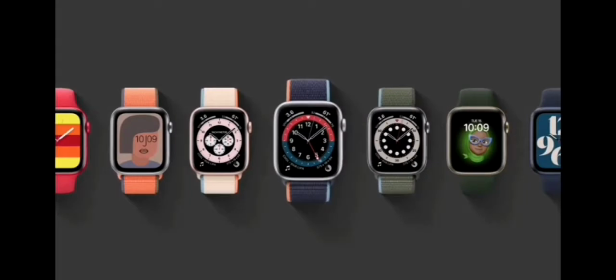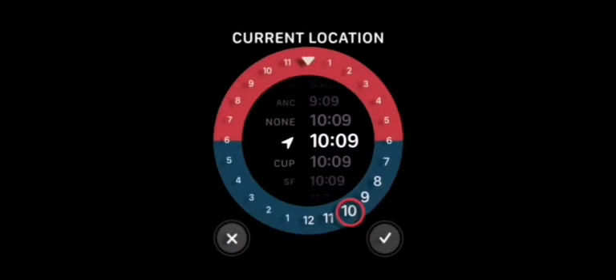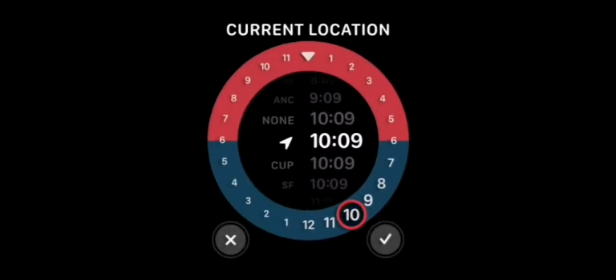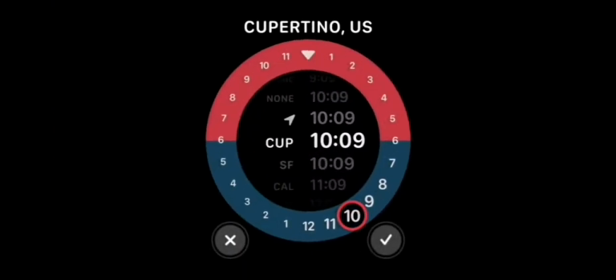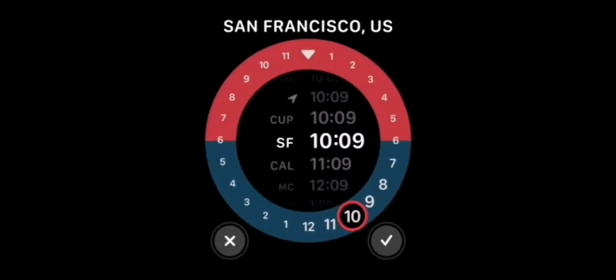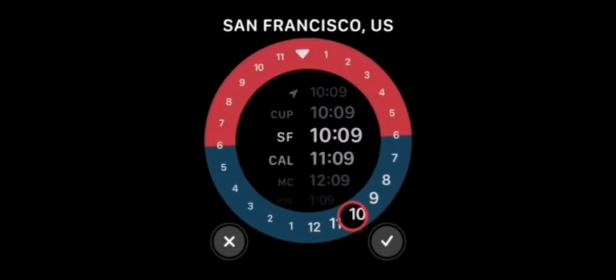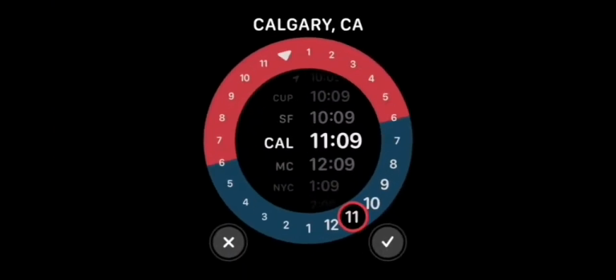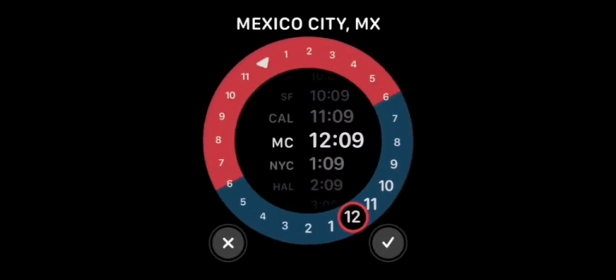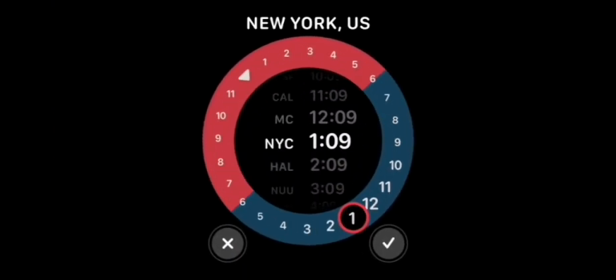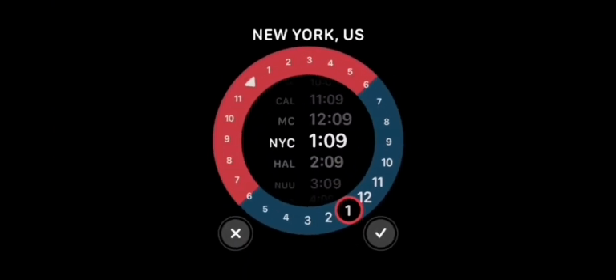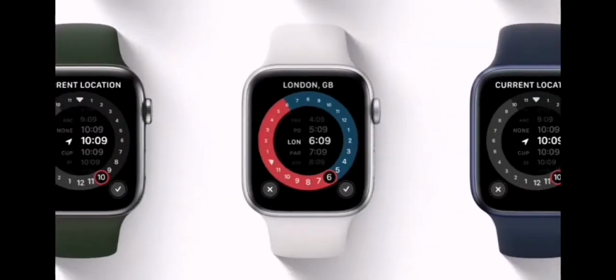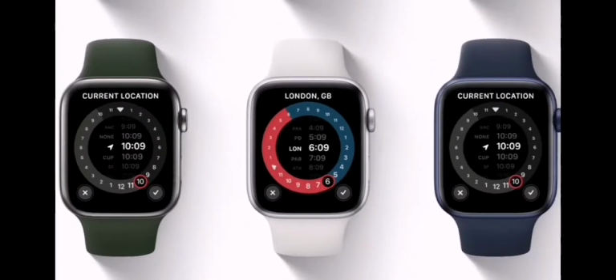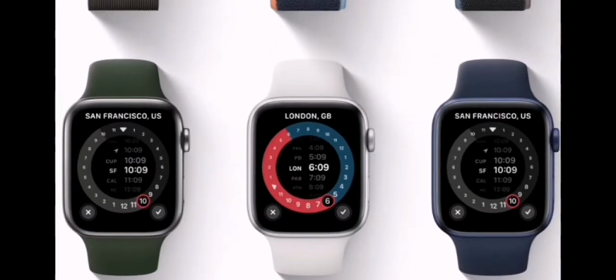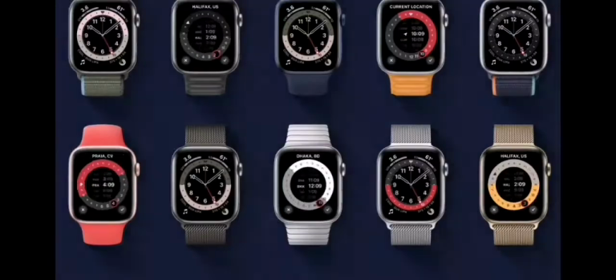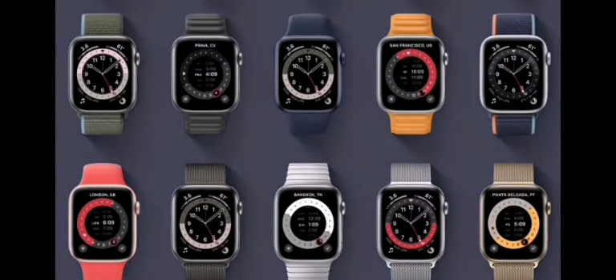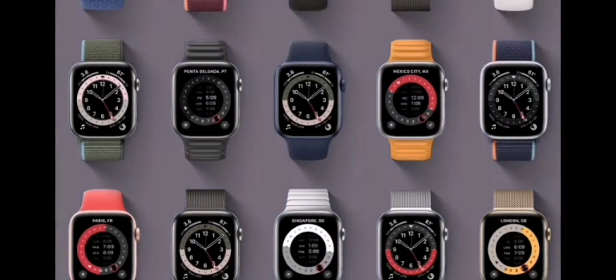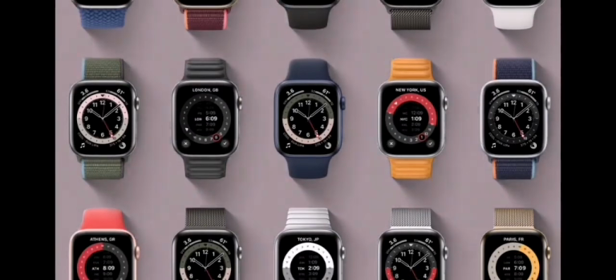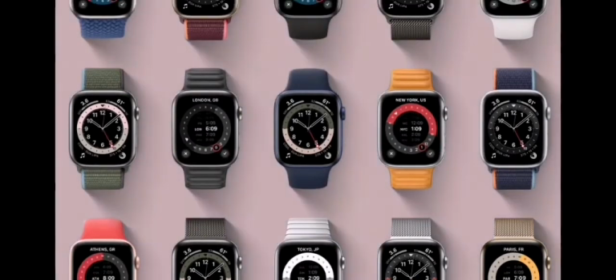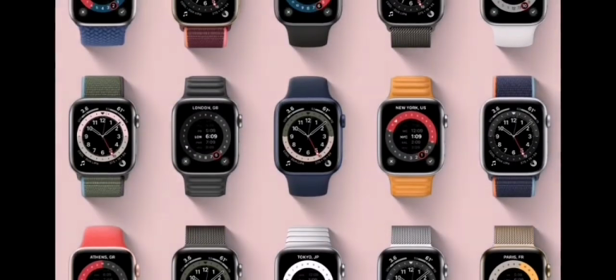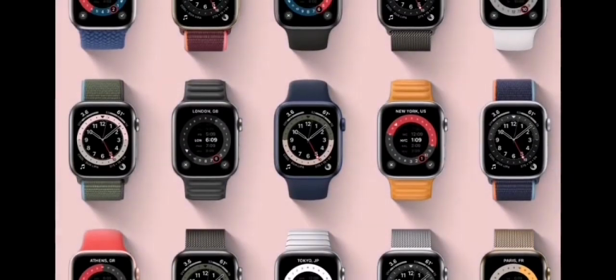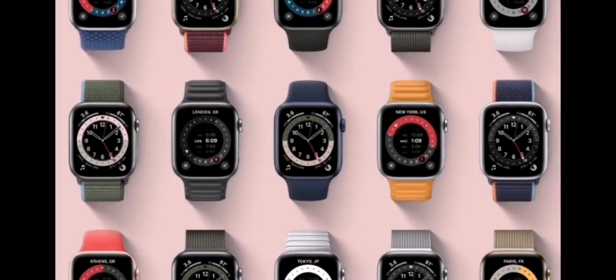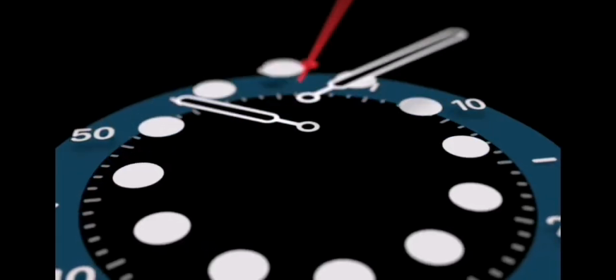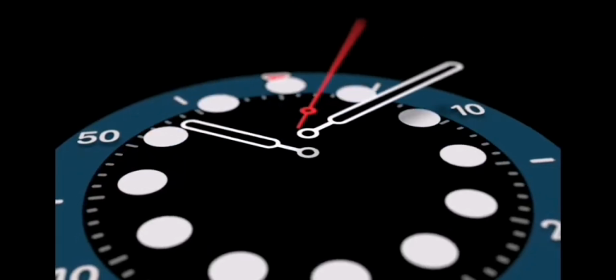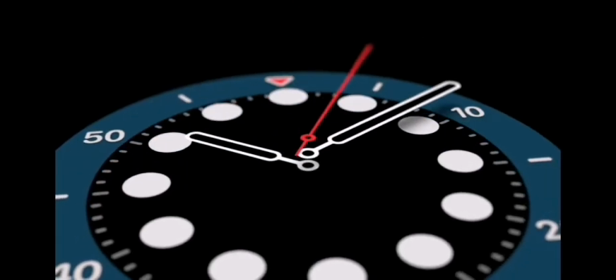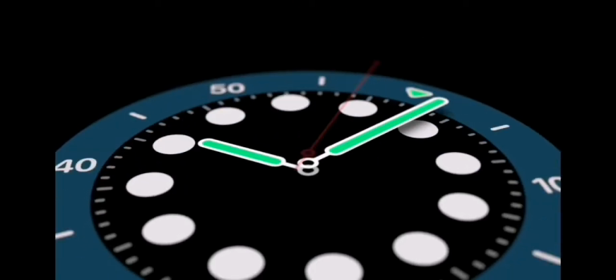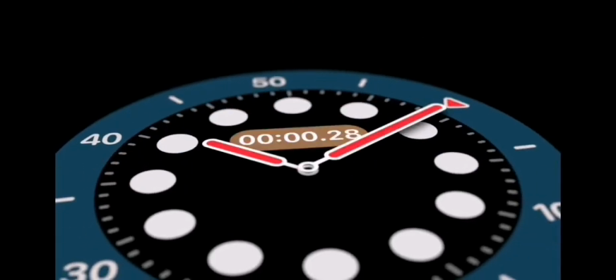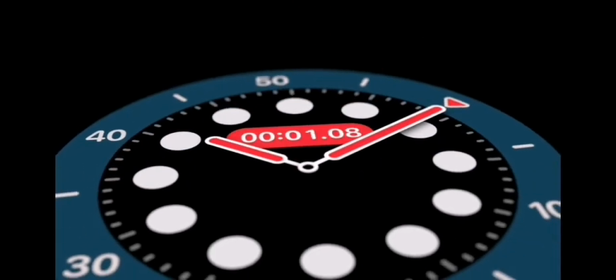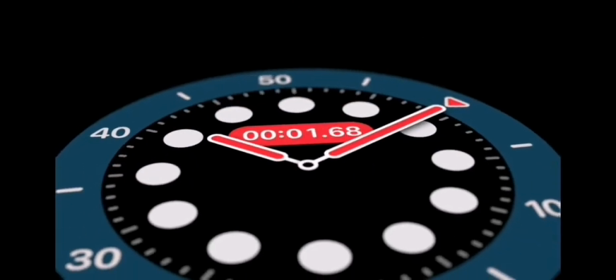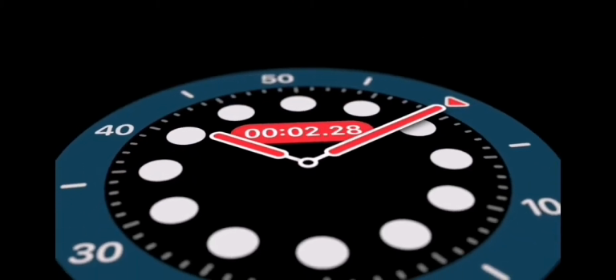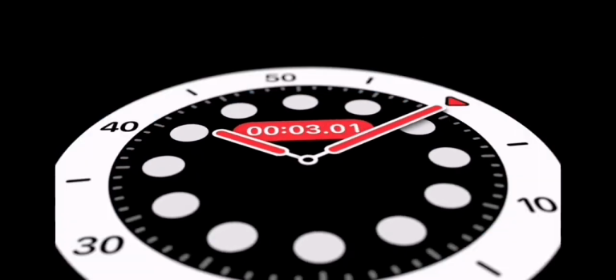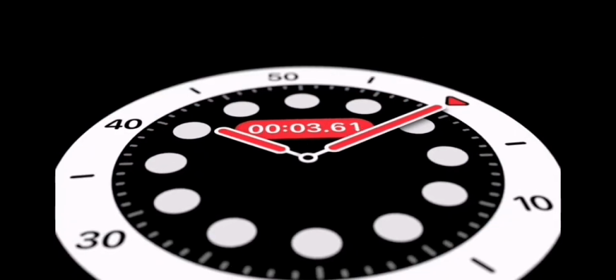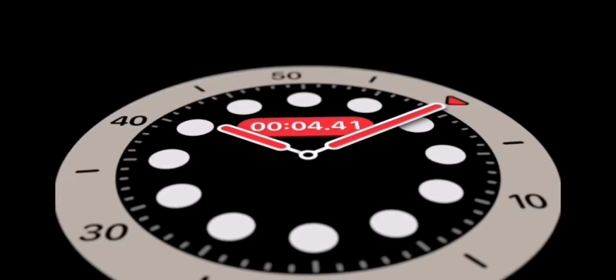The GMT face shows multiple time zones at once and takes into account where you are. The Count Up face lets you start tracking elapsed time from any given point.